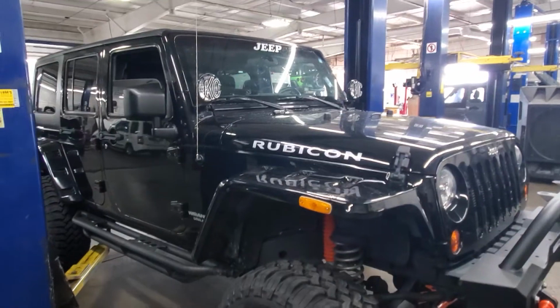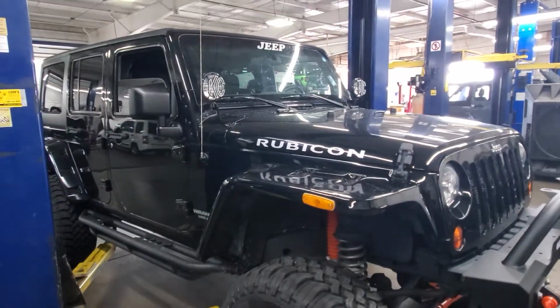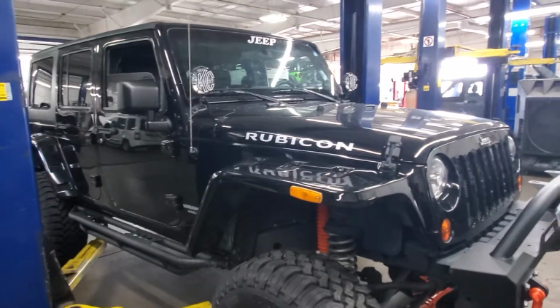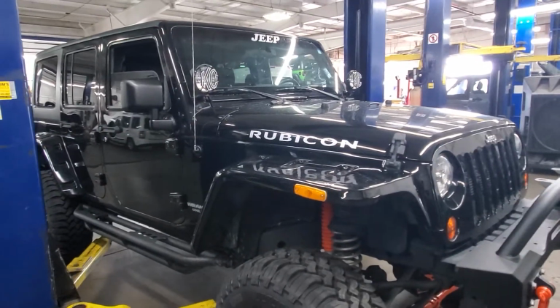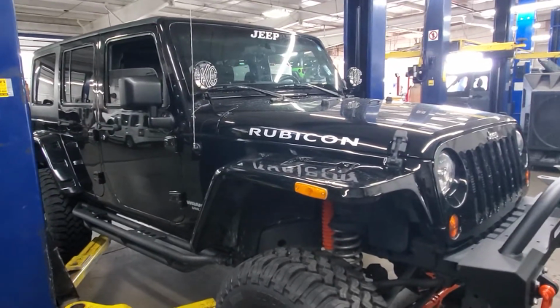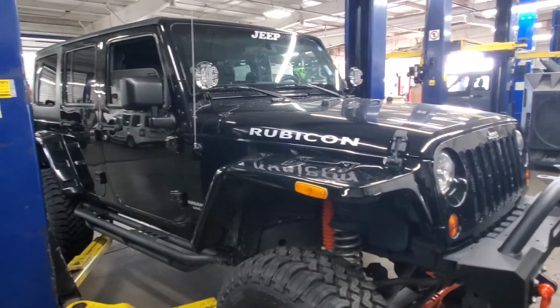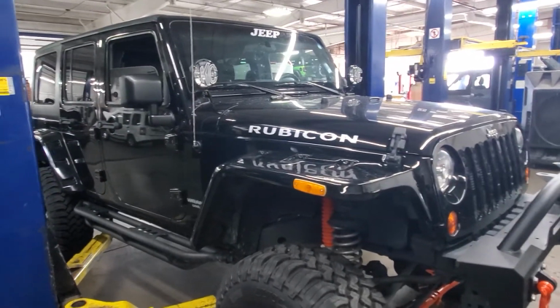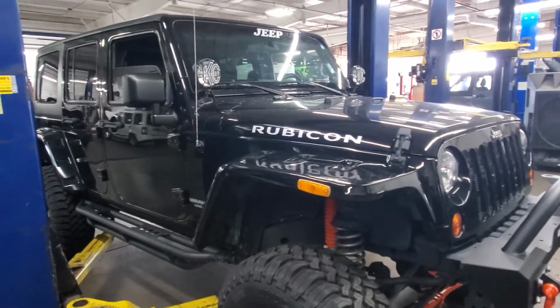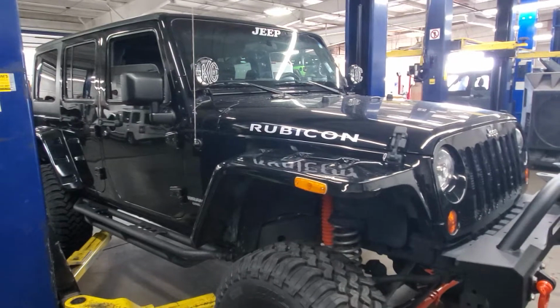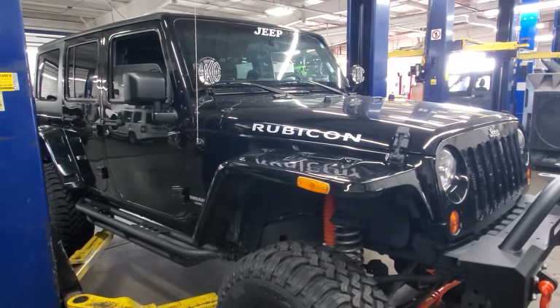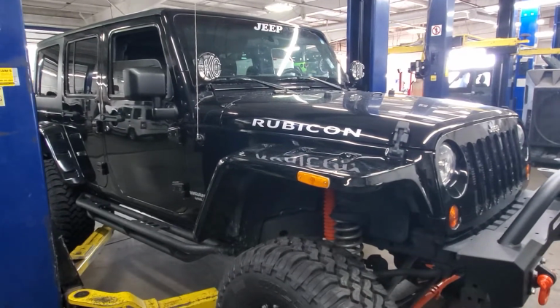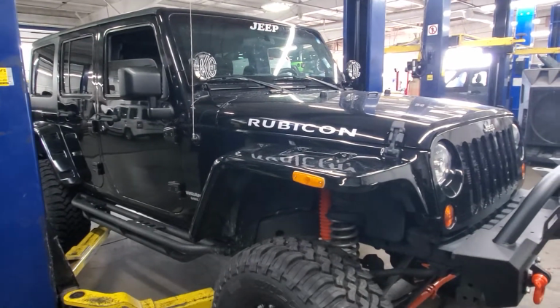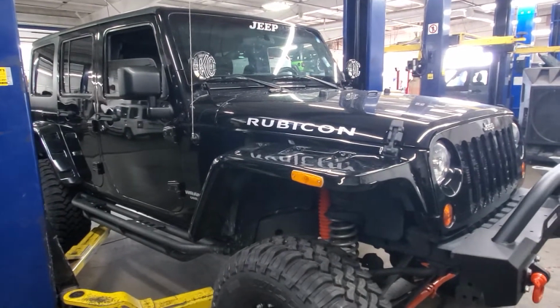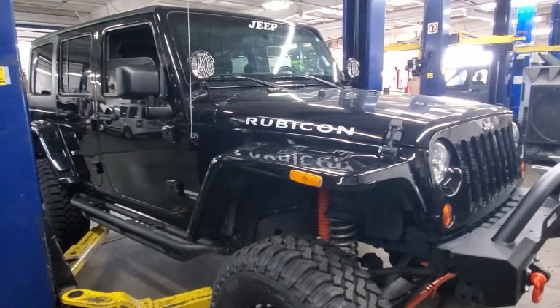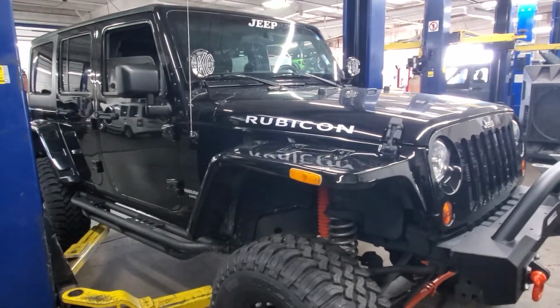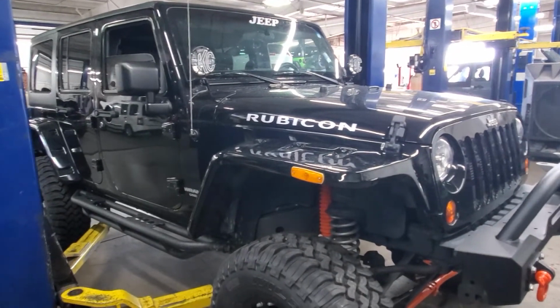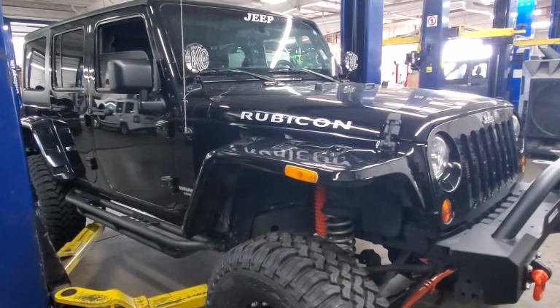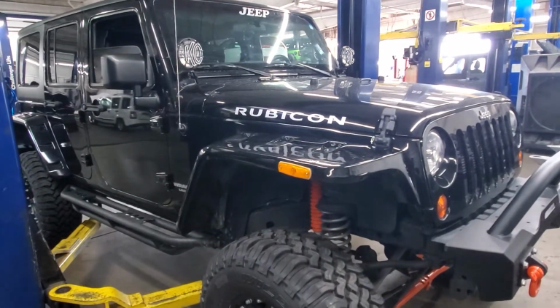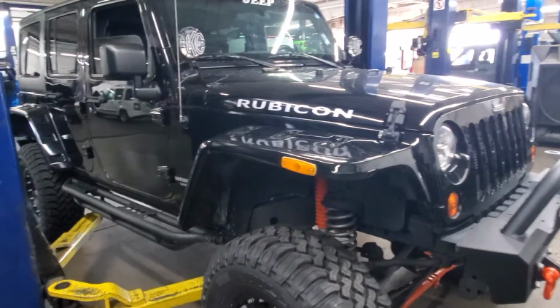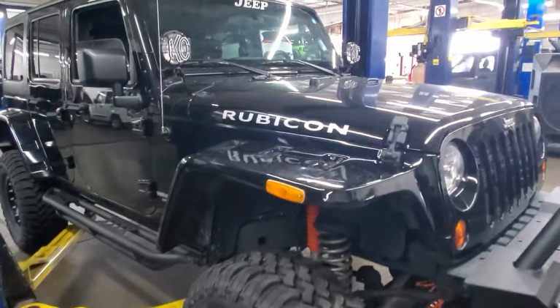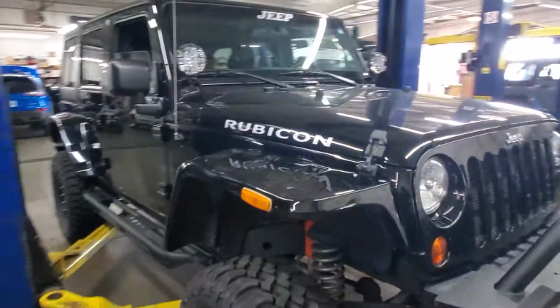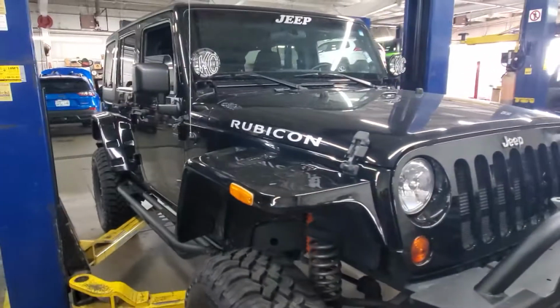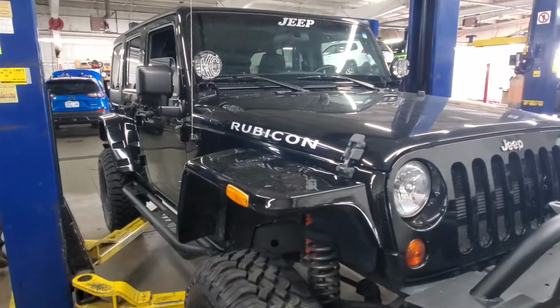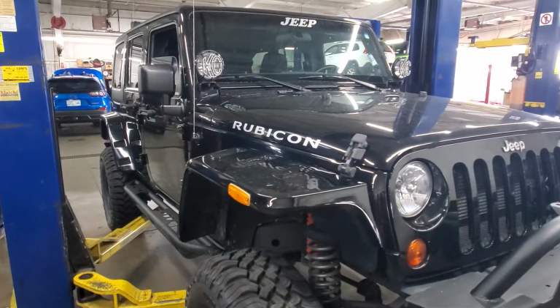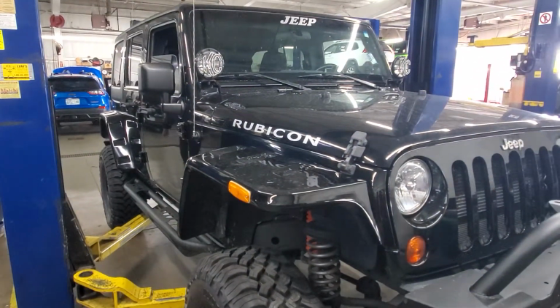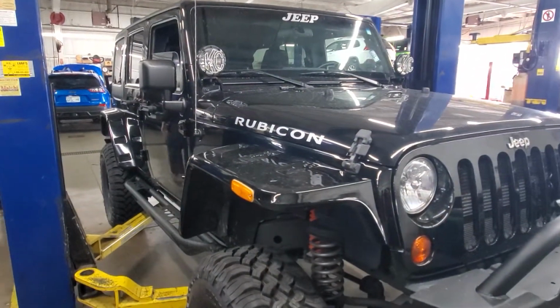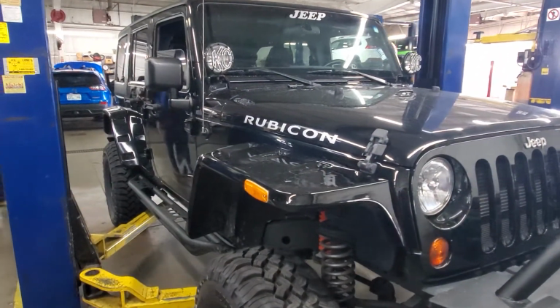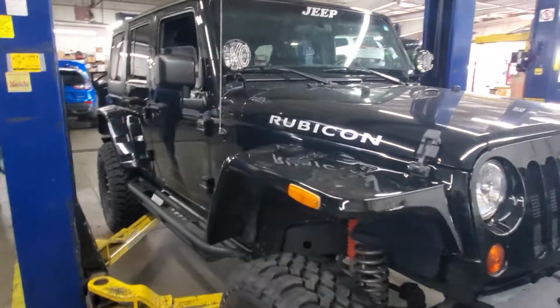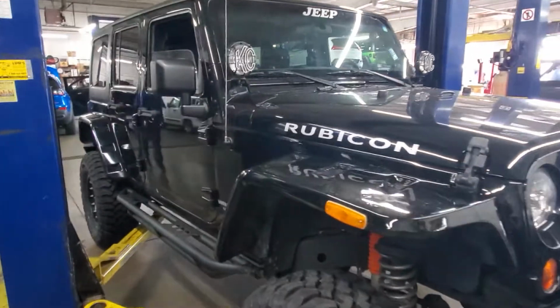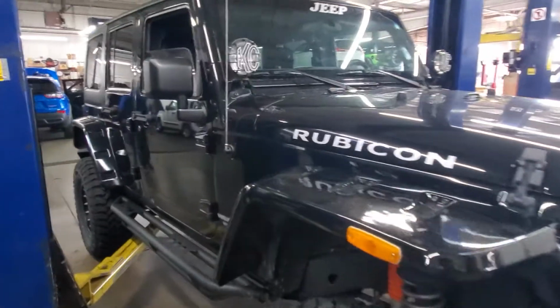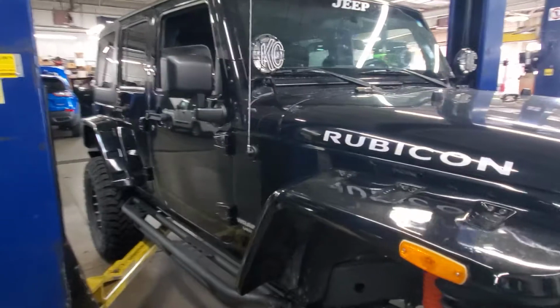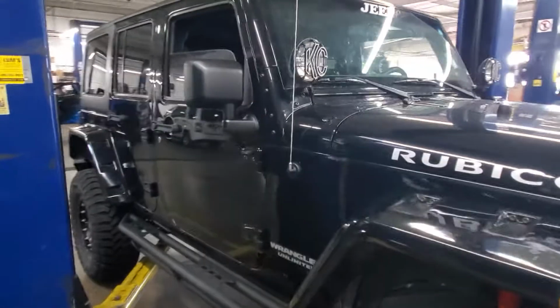This vehicle is a local trade-in, one owner, clean Carfax — the whole works. This is probably one of the mint condition vehicles, as far as Jeep Wranglers are concerned, that we got in during this pandemic.